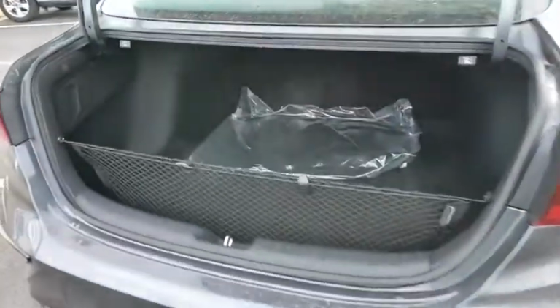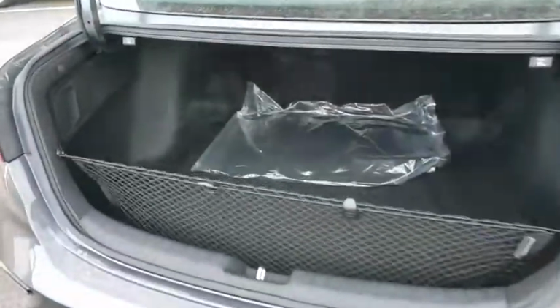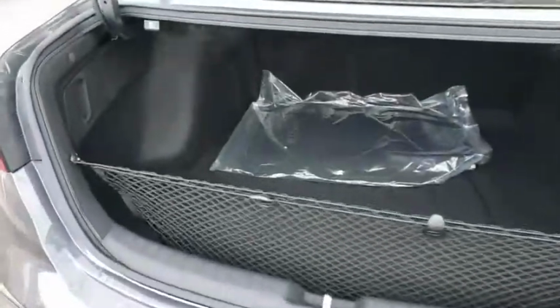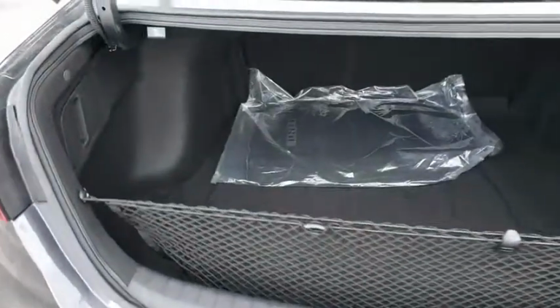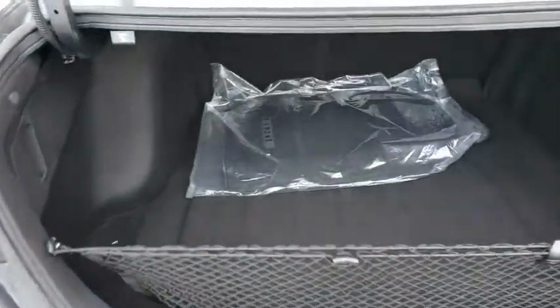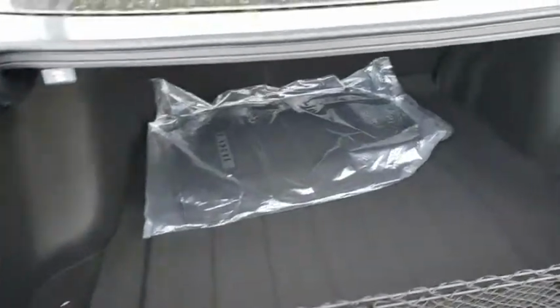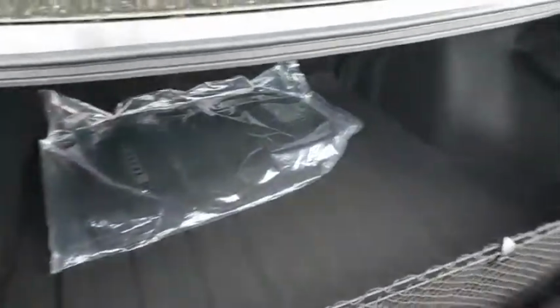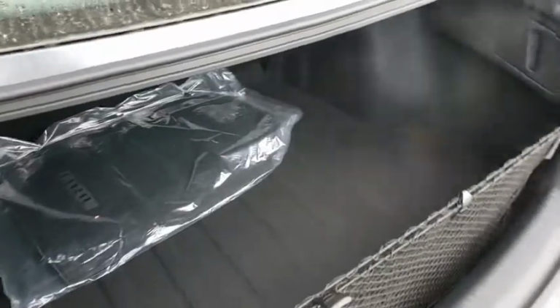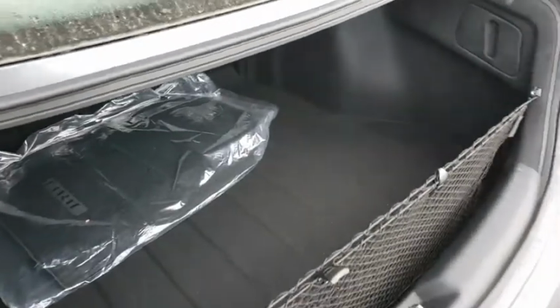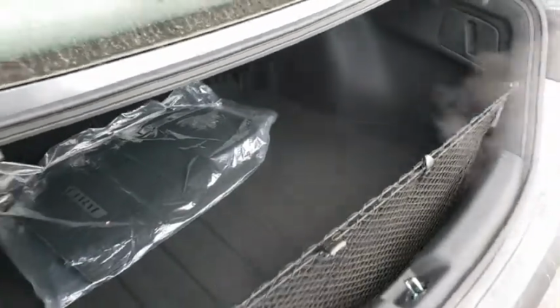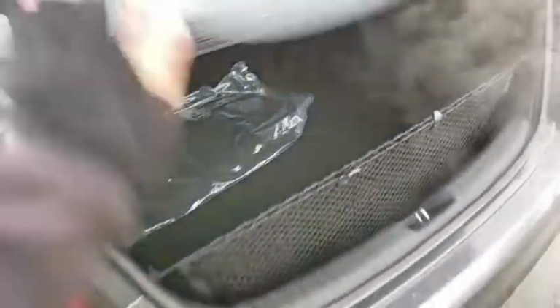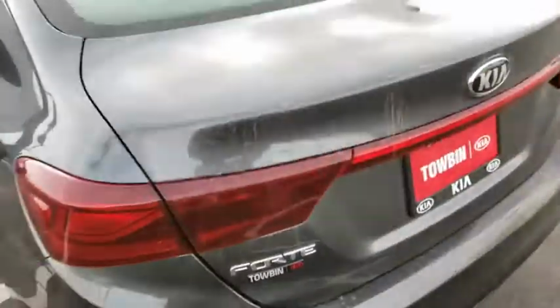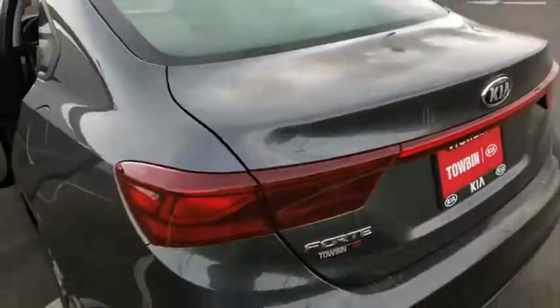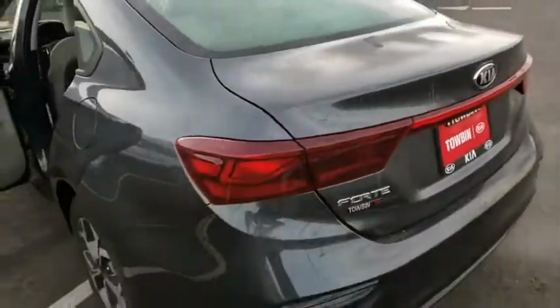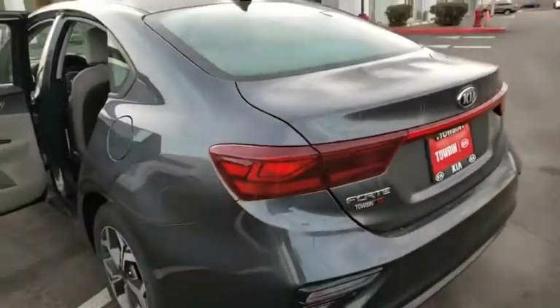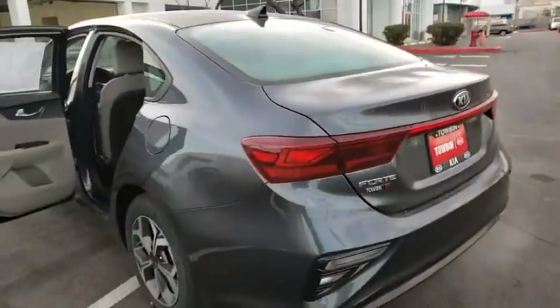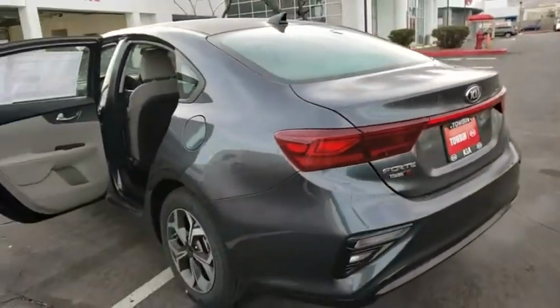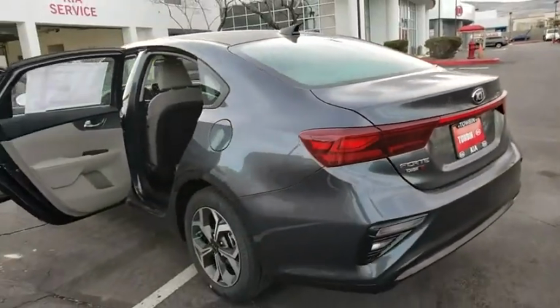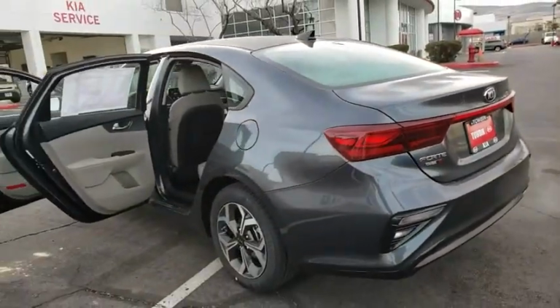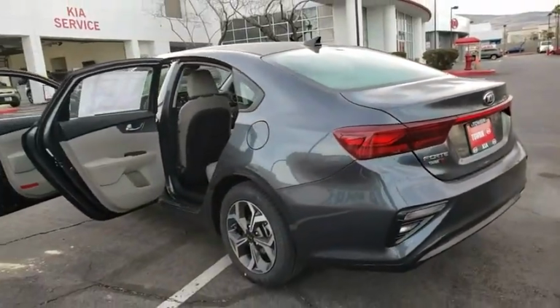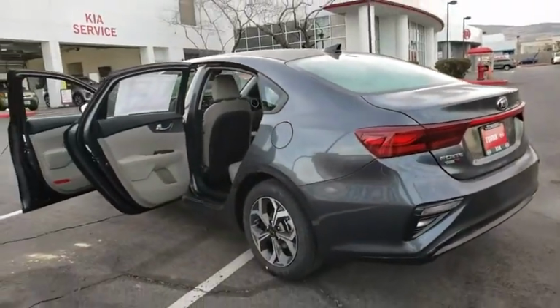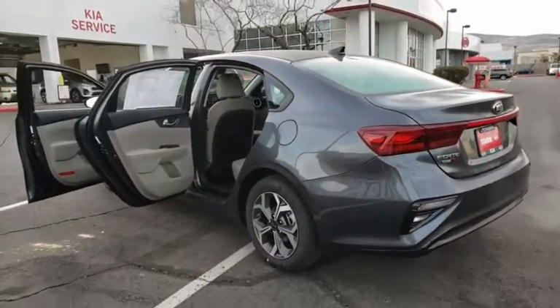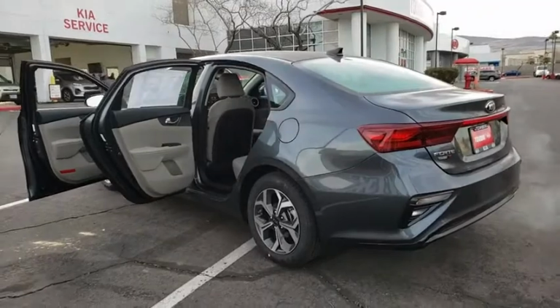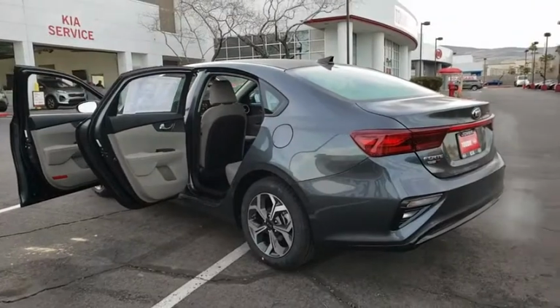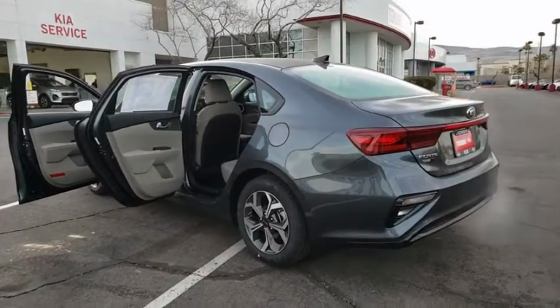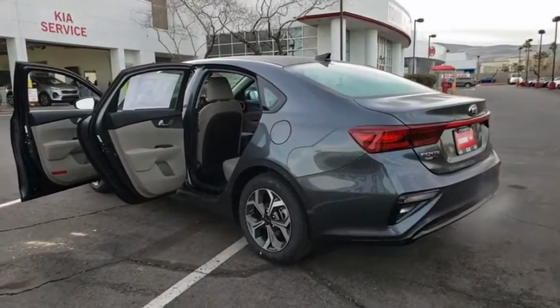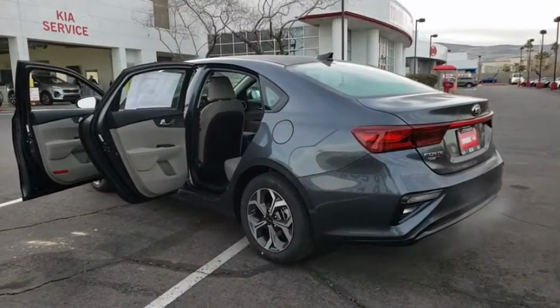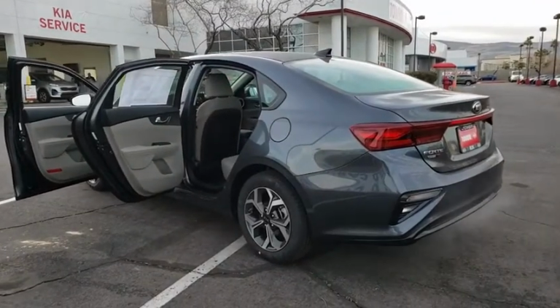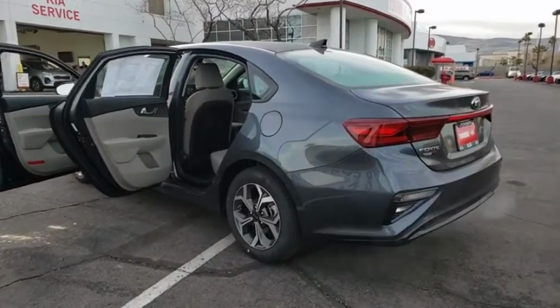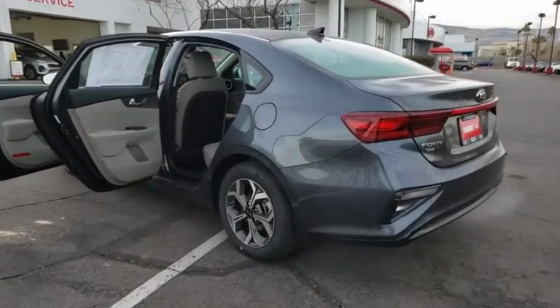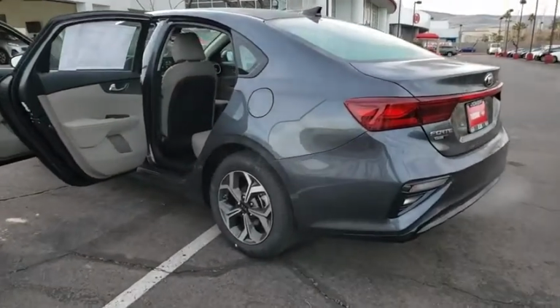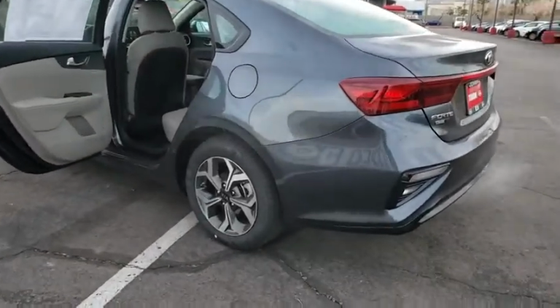Backup camera, day and night rear-view mirror, four-piece floor mat set, low tire pressure warning. A vehicle like this doesn't come along every day. Come in and get it before someone else does.